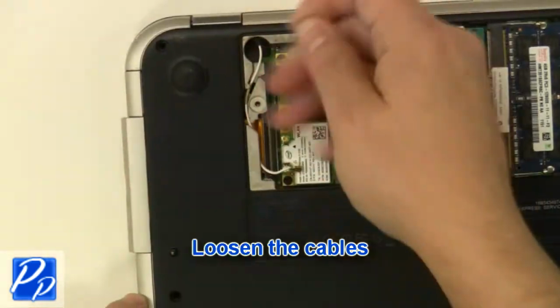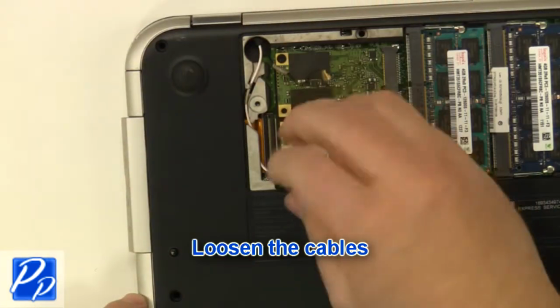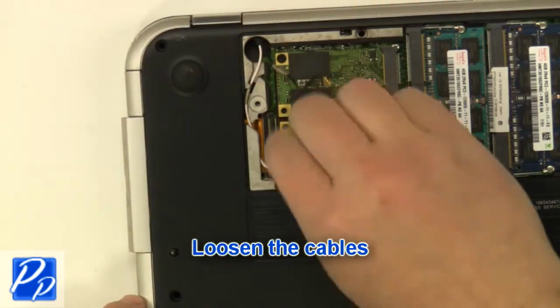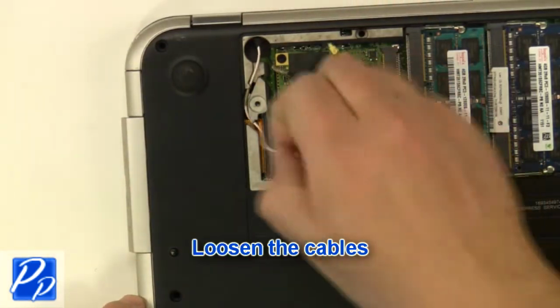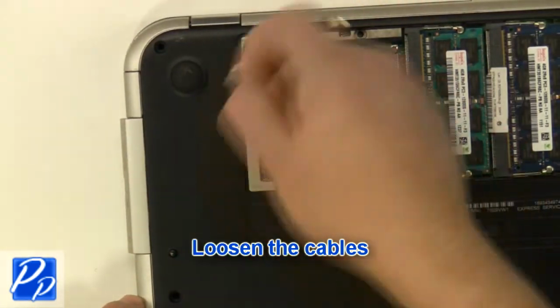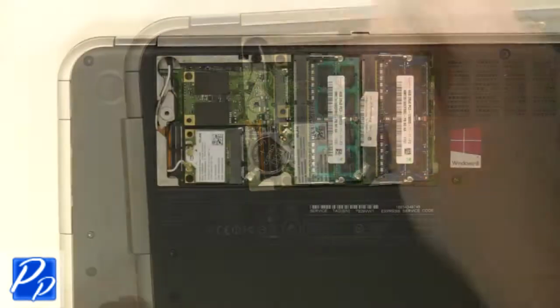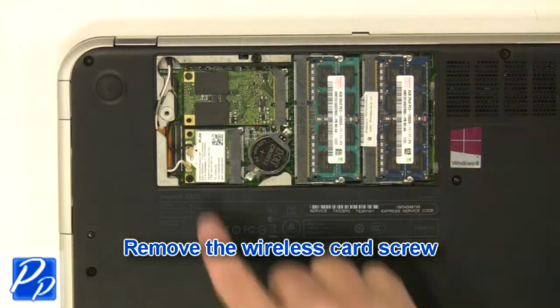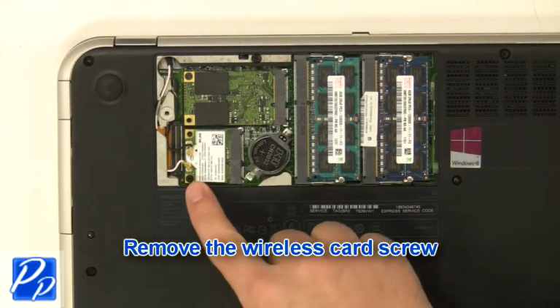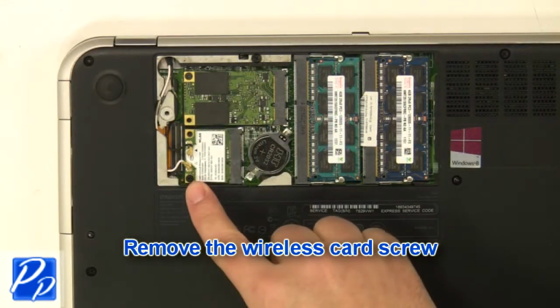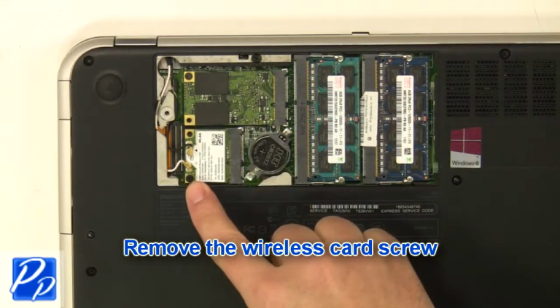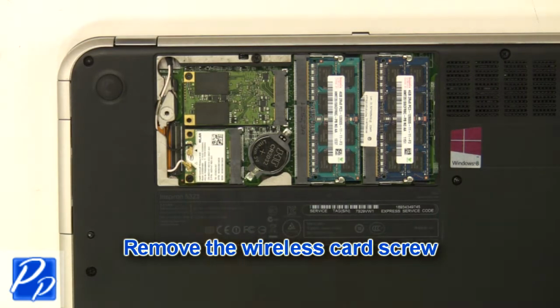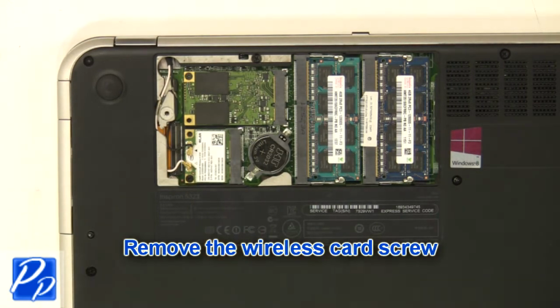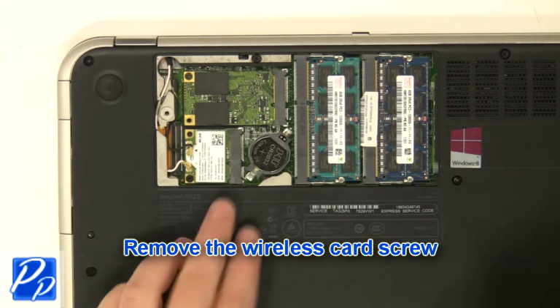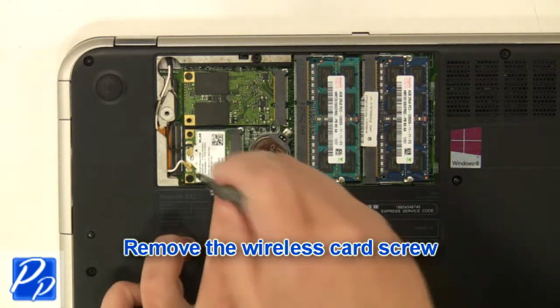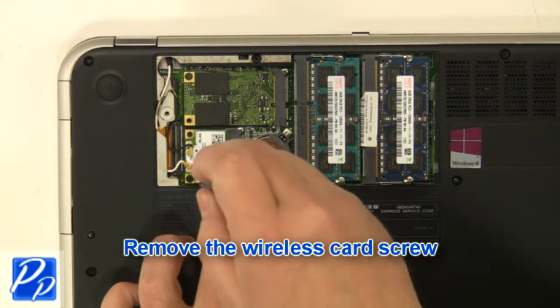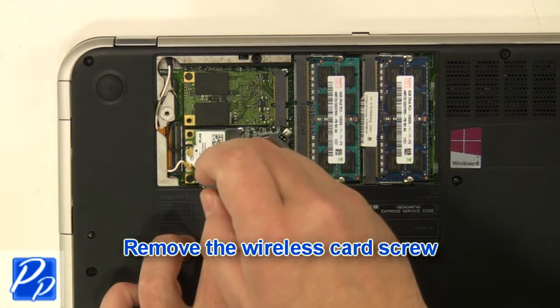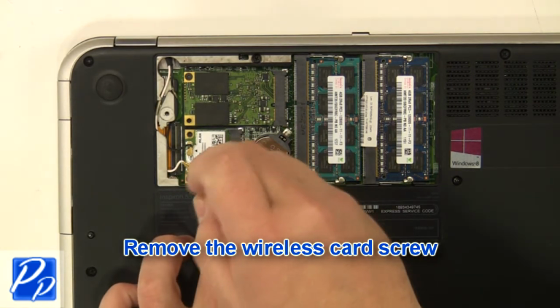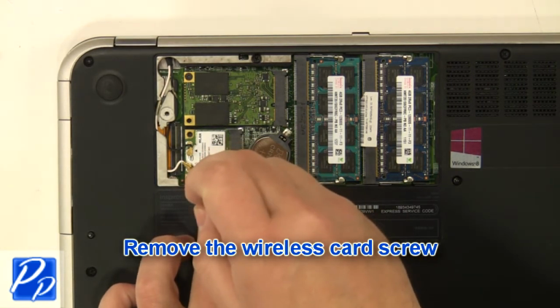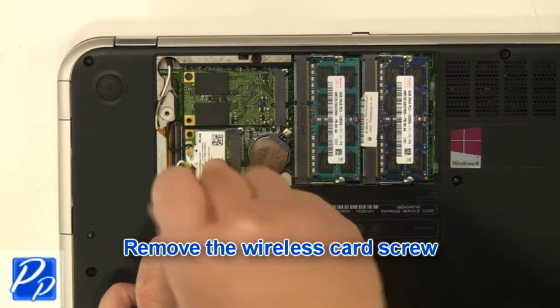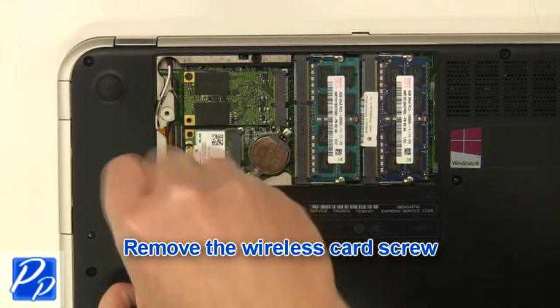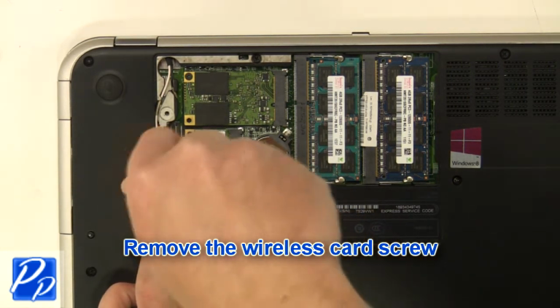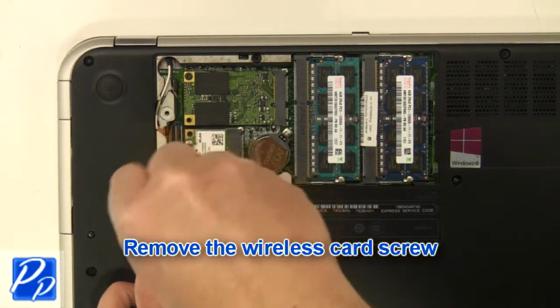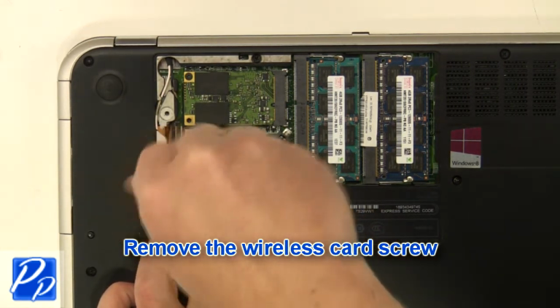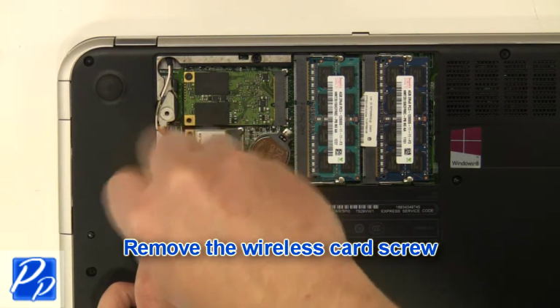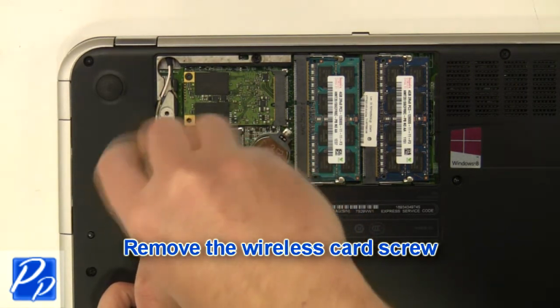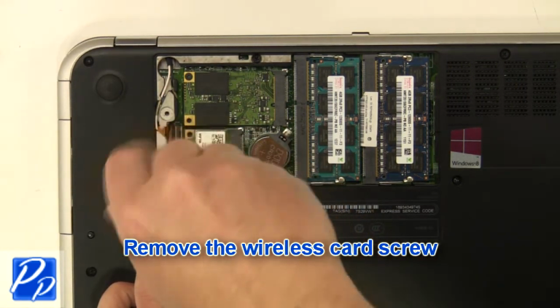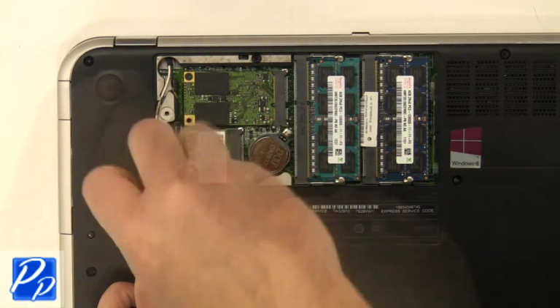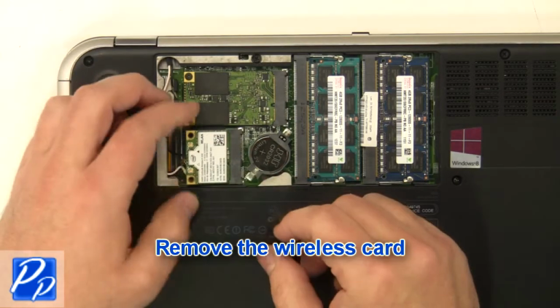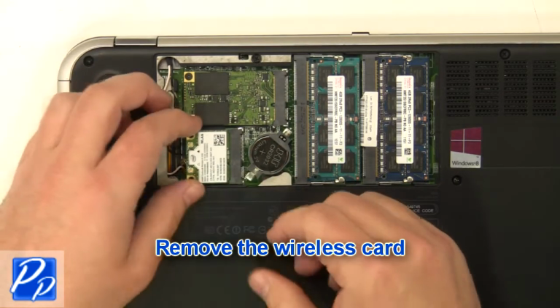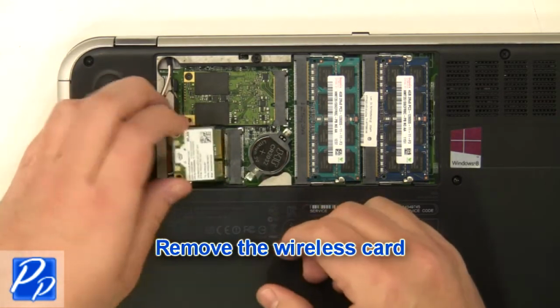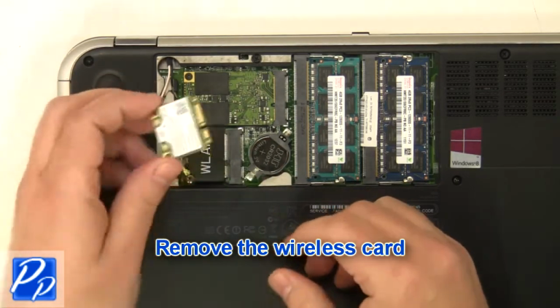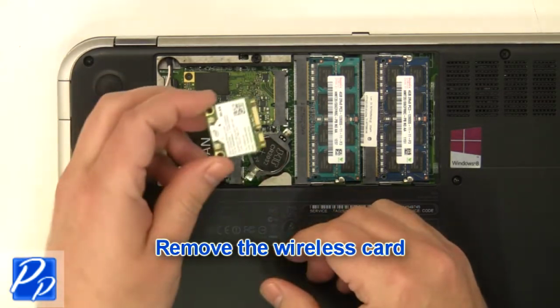Loosen the cables and remove the wireless card screw. Remove the wireless card.